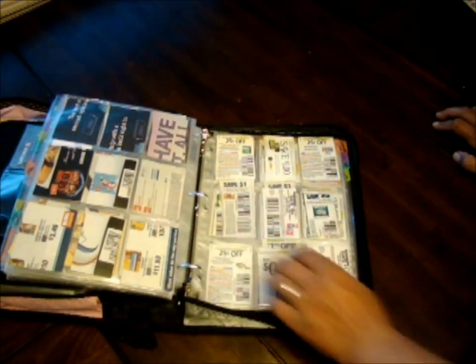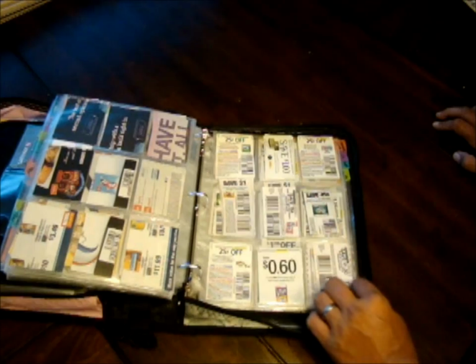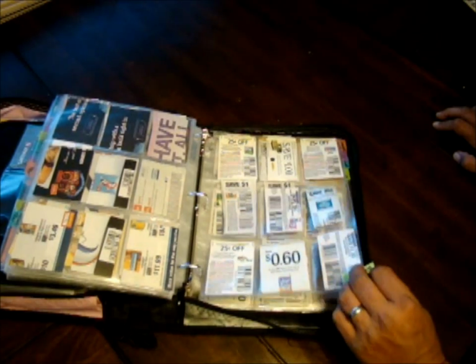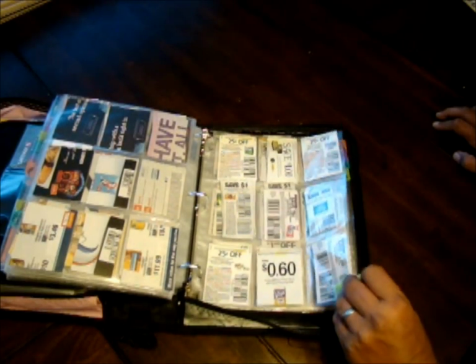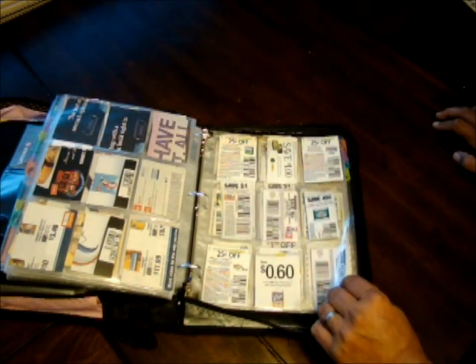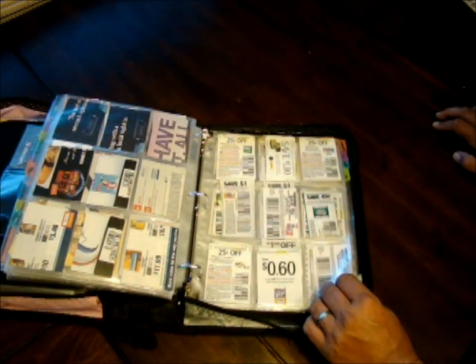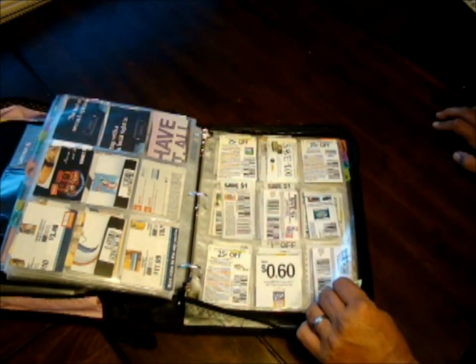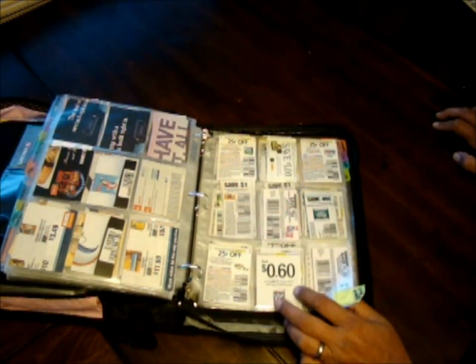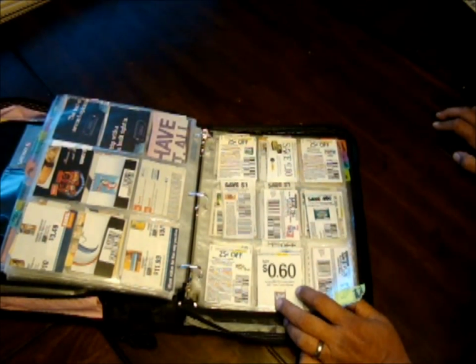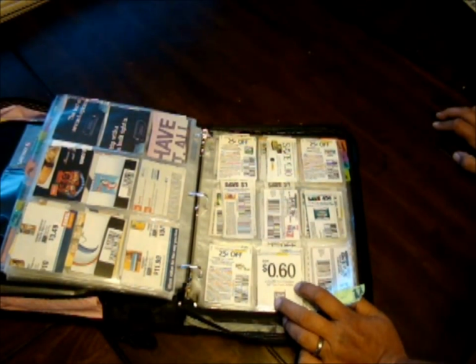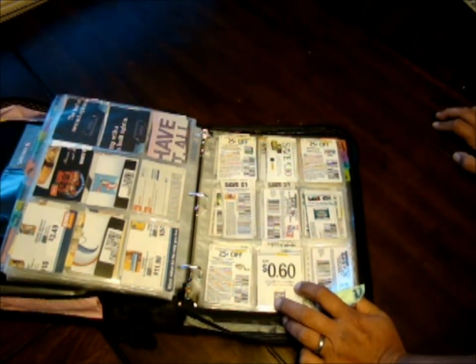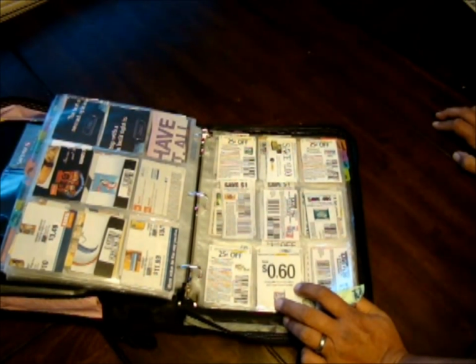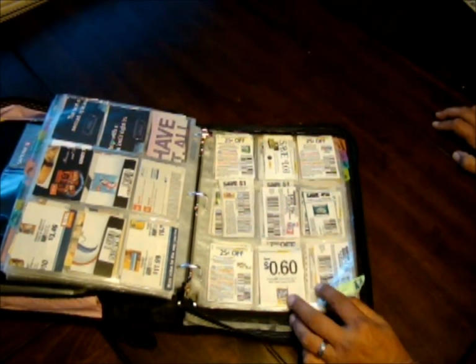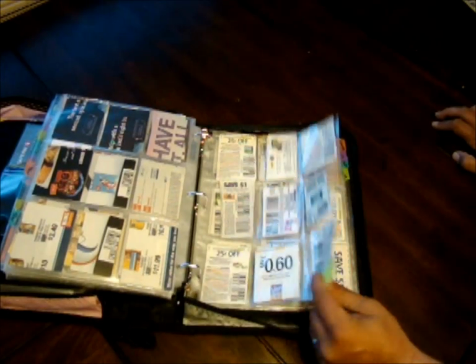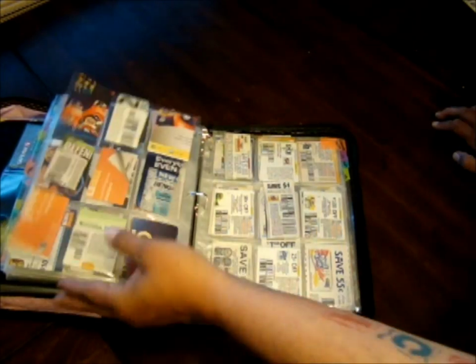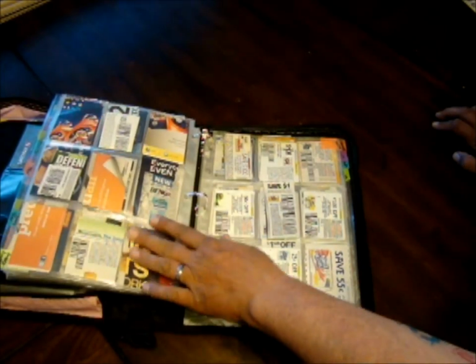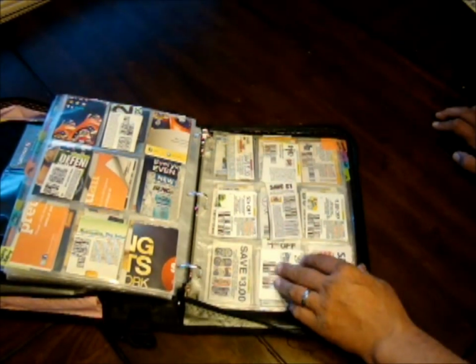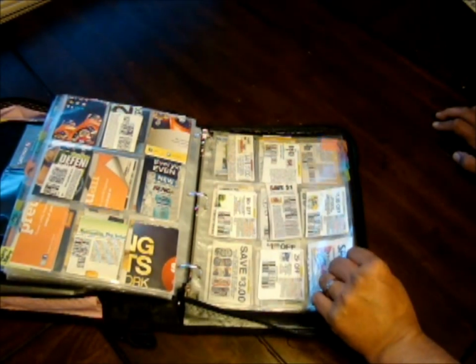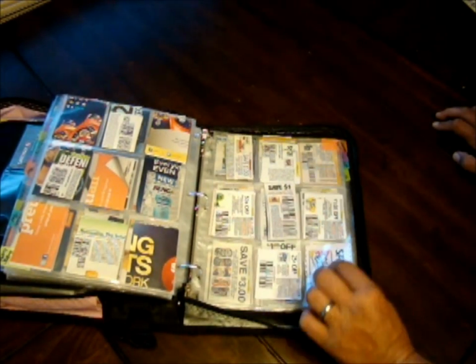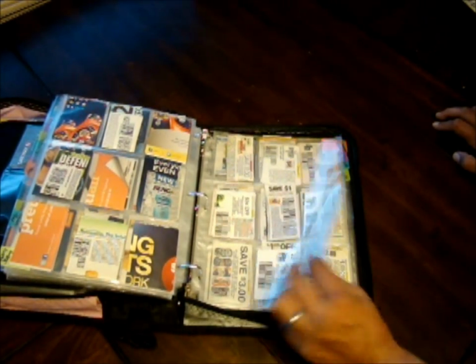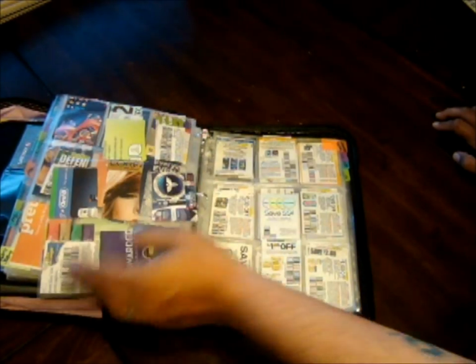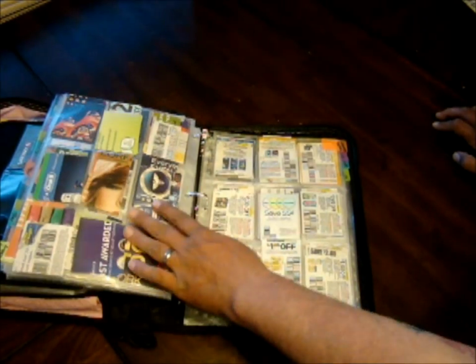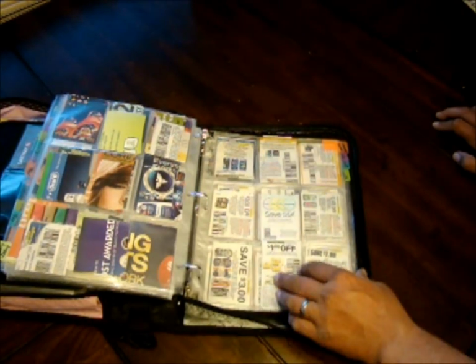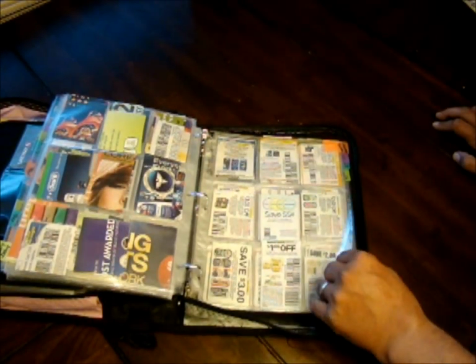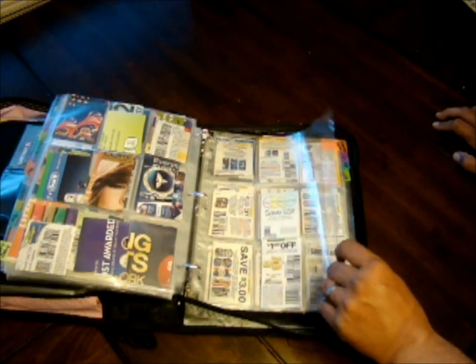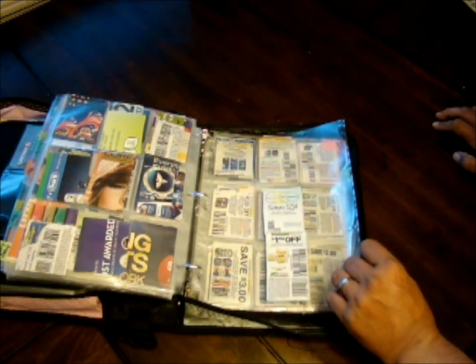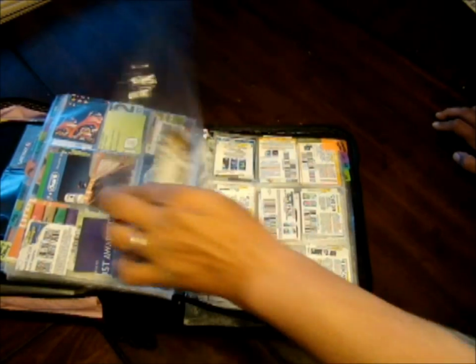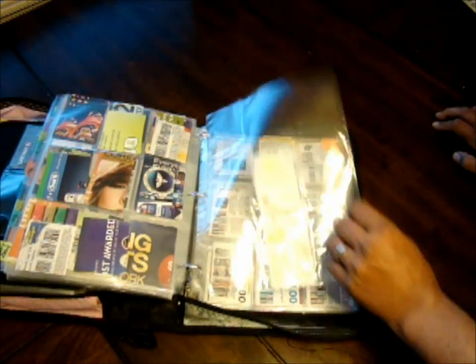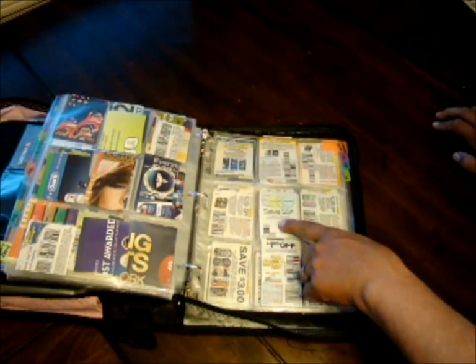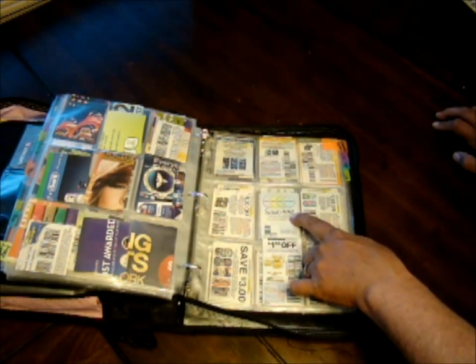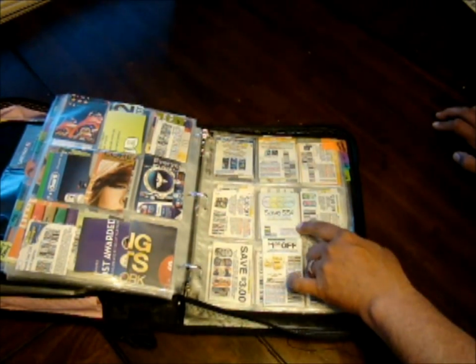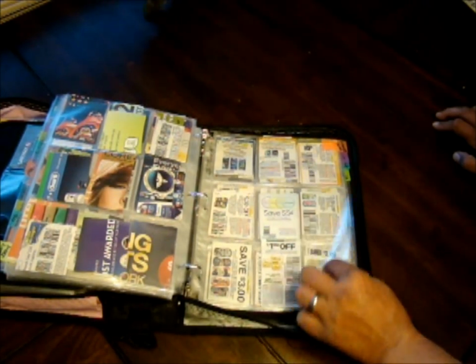Next is paper products — toilet paper, paper towels, napkins, paper plates, anything to do with paper goes in this section.